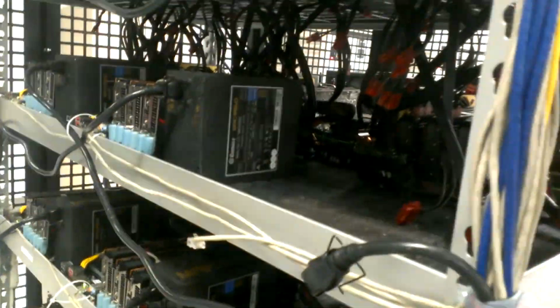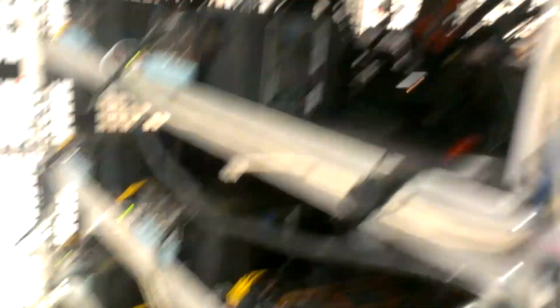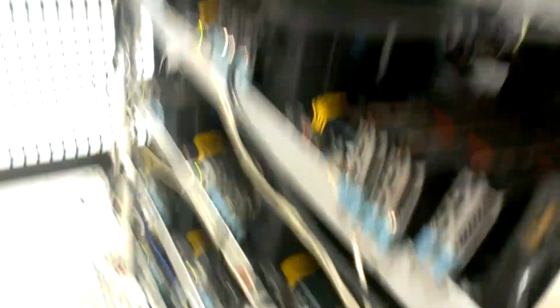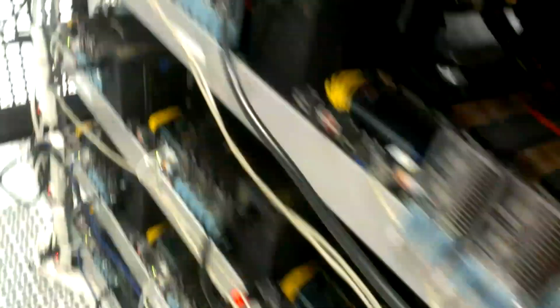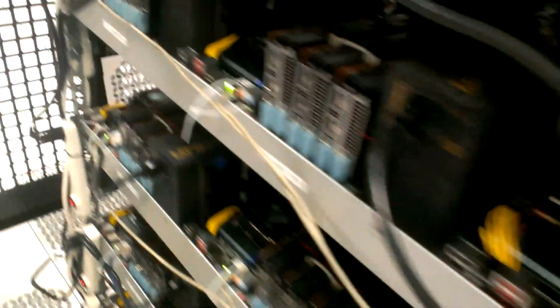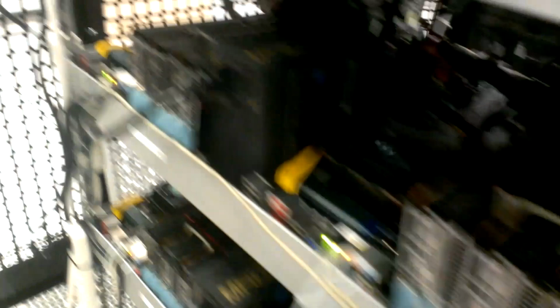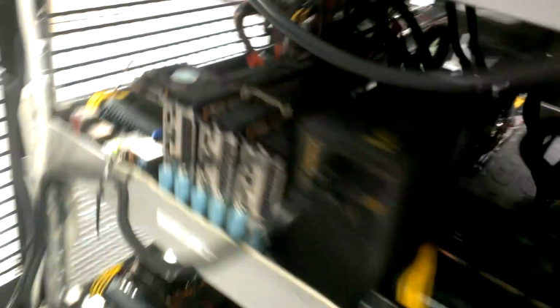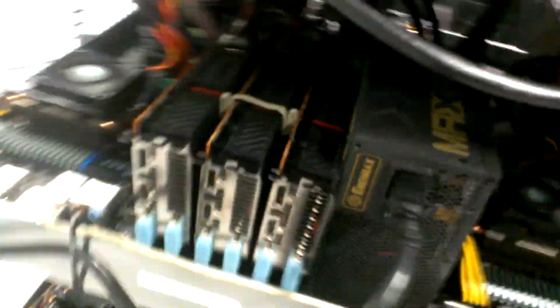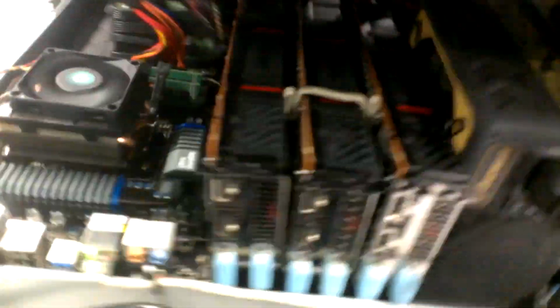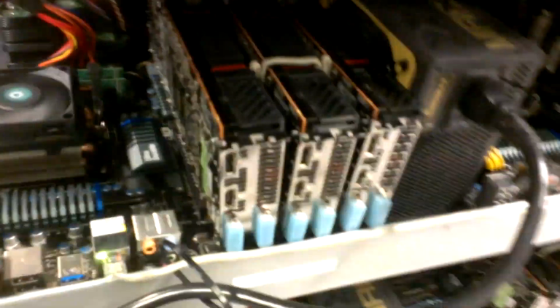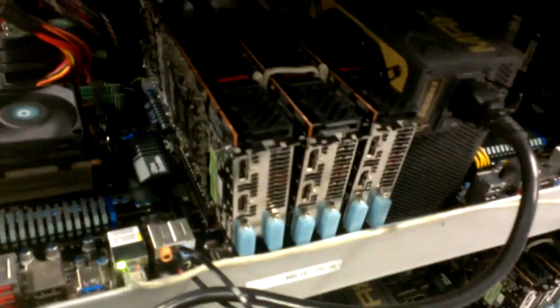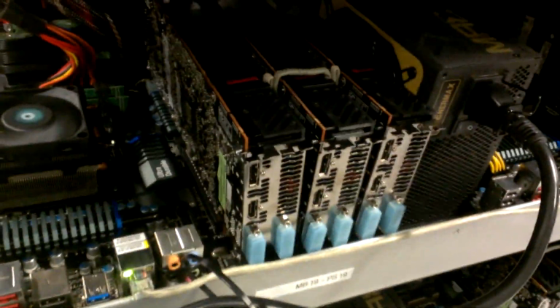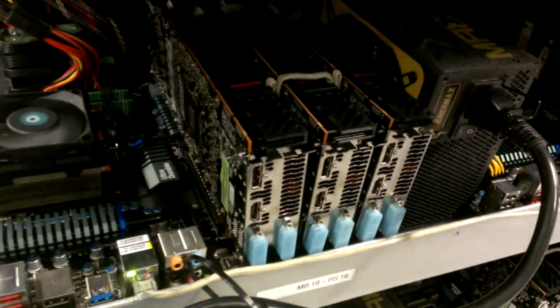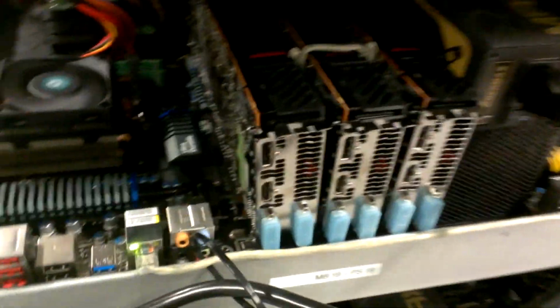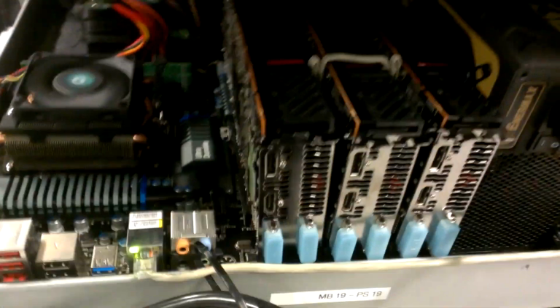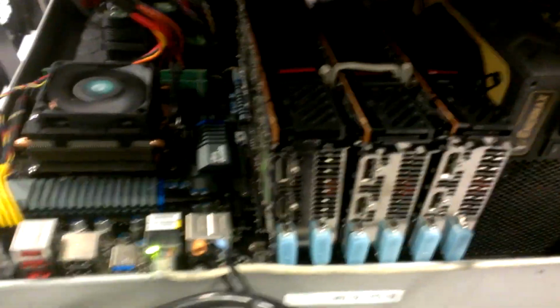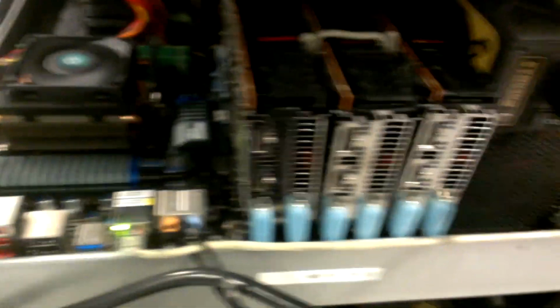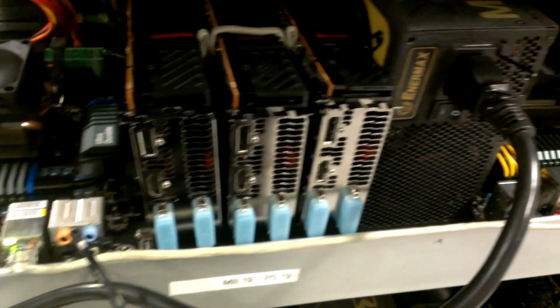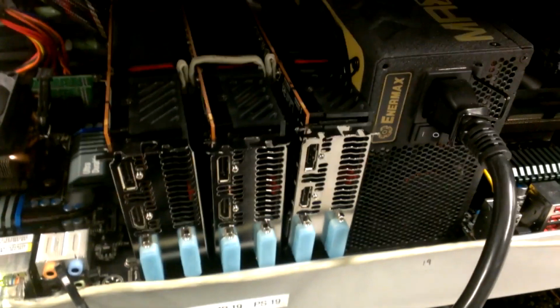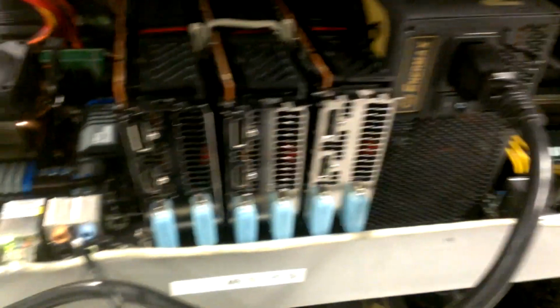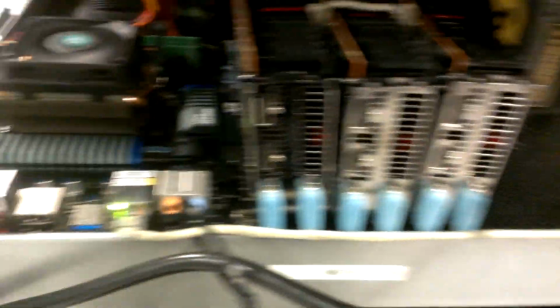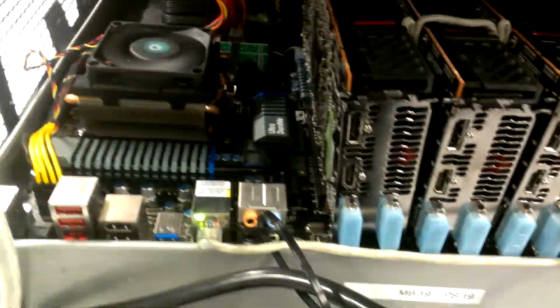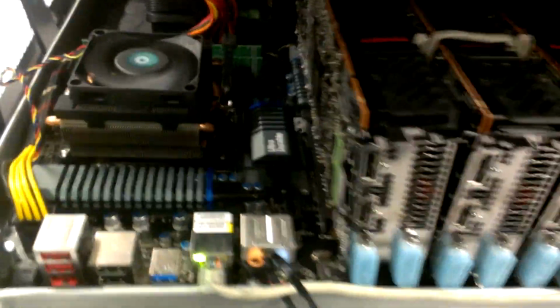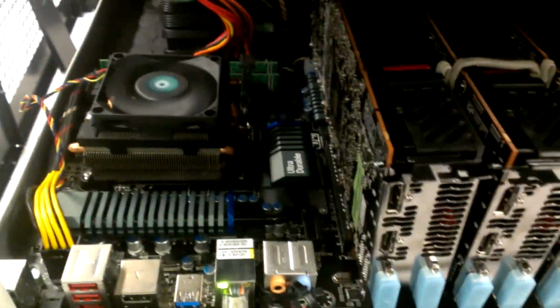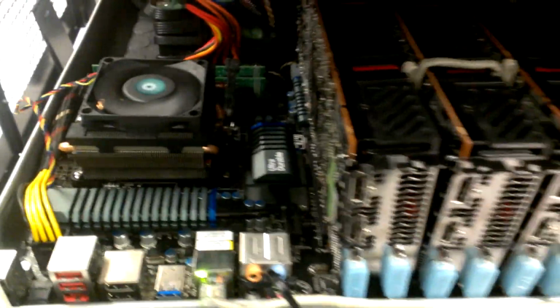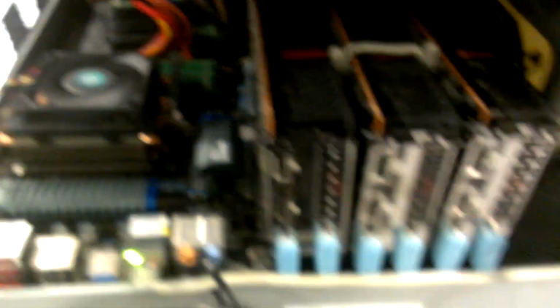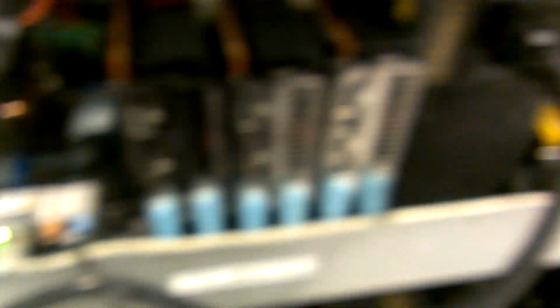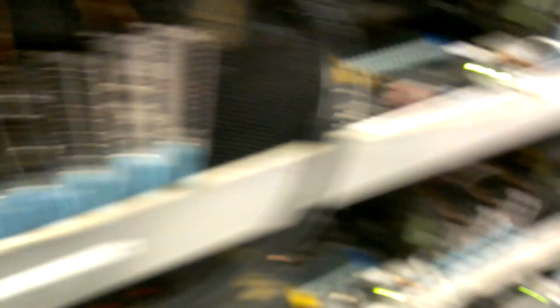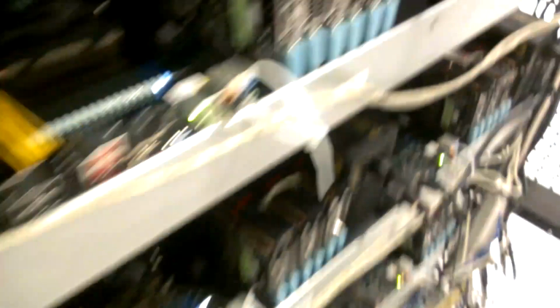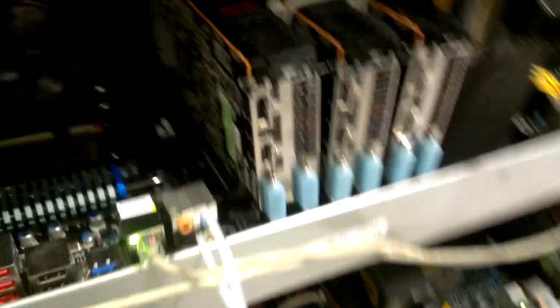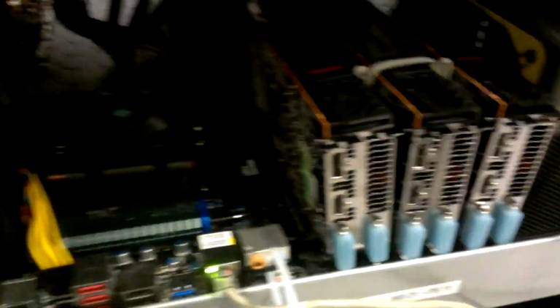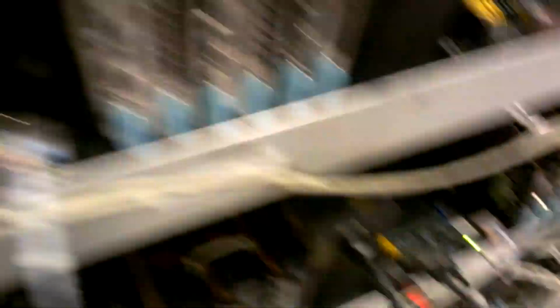Got some that aren't working — I'll work on those. Next we got three R9 290s for each rig, 1500 watt power supply, 8 gigs RAM. They're running on Windows right now.